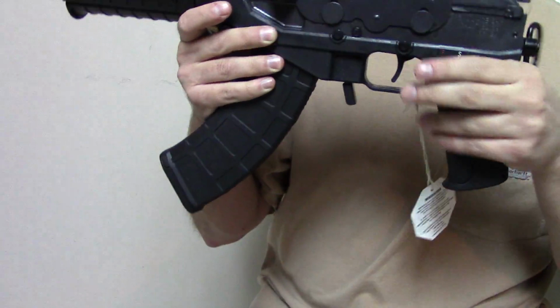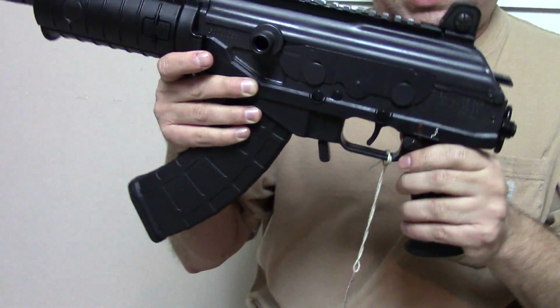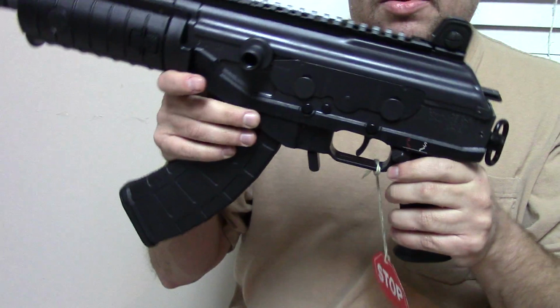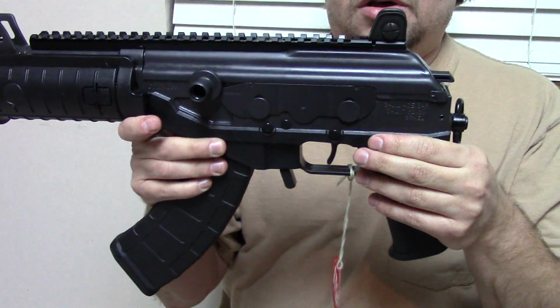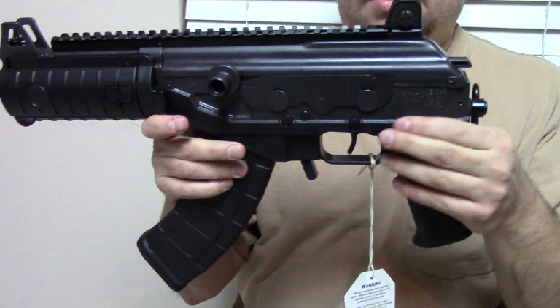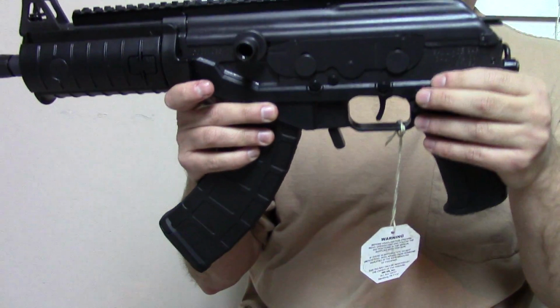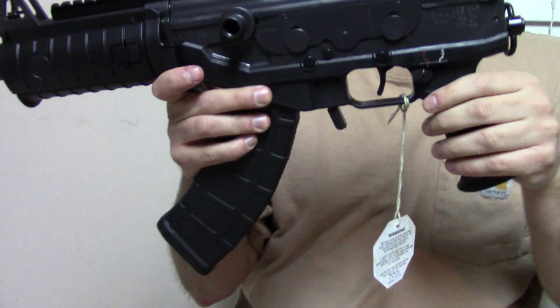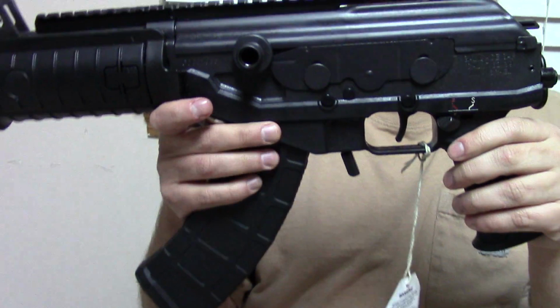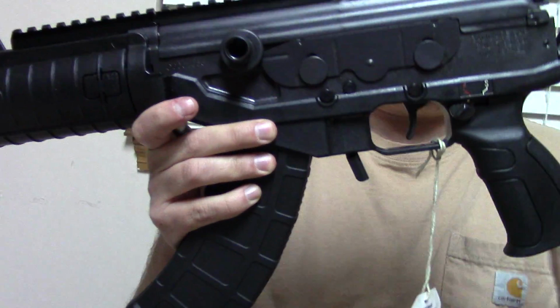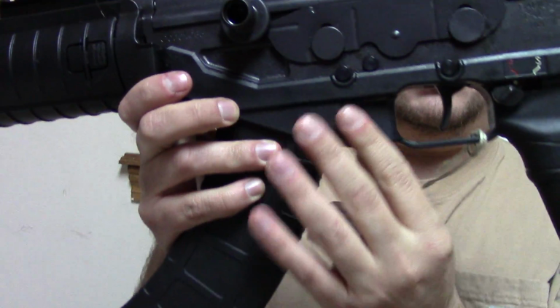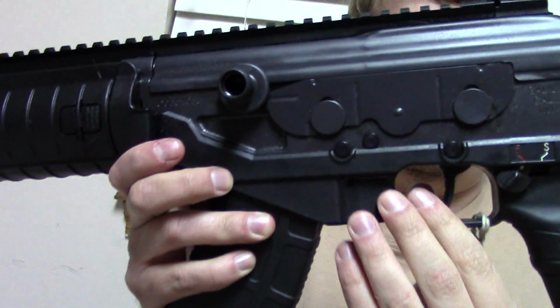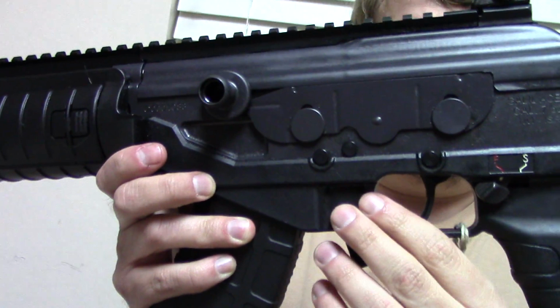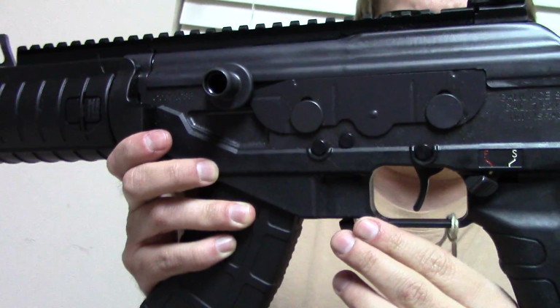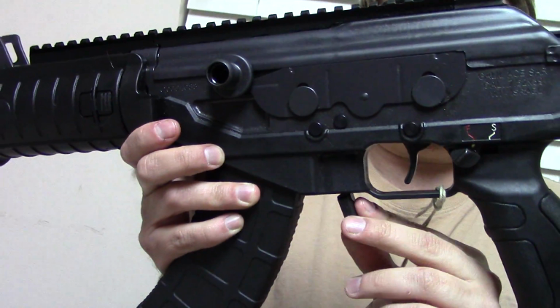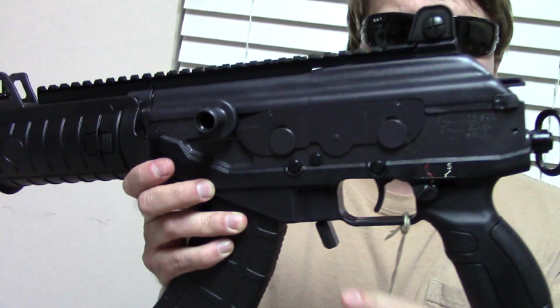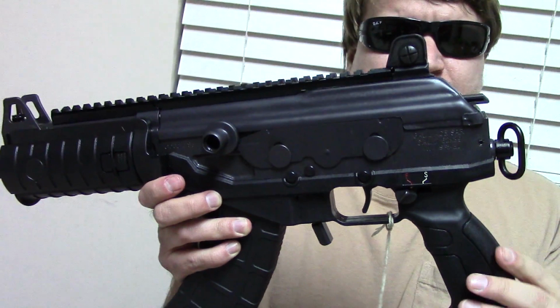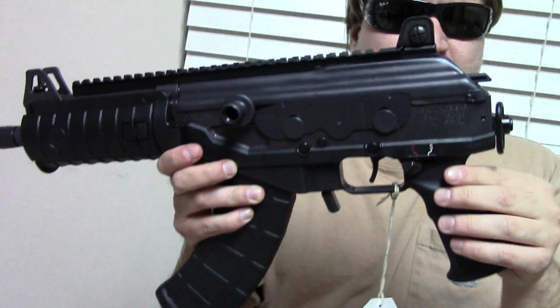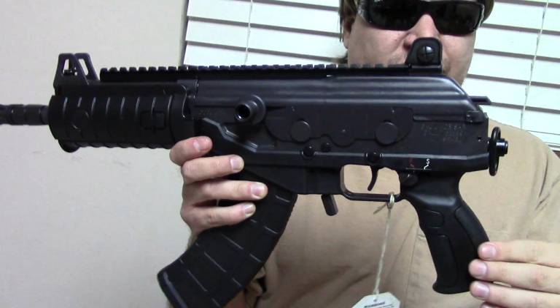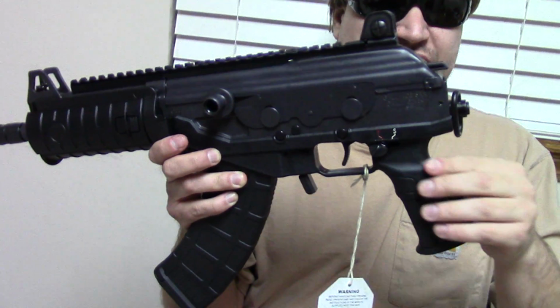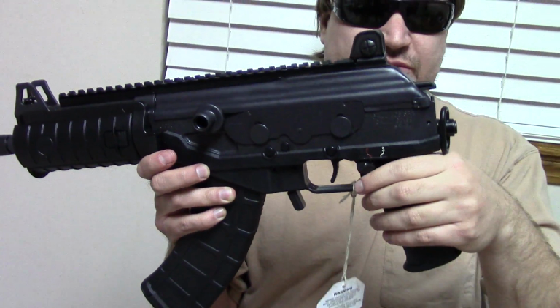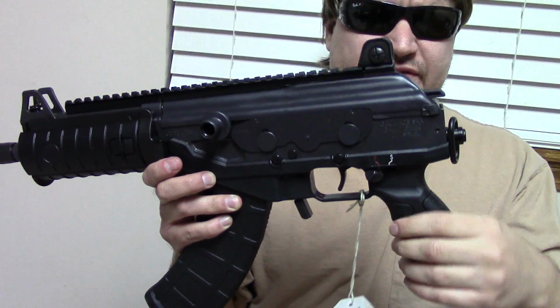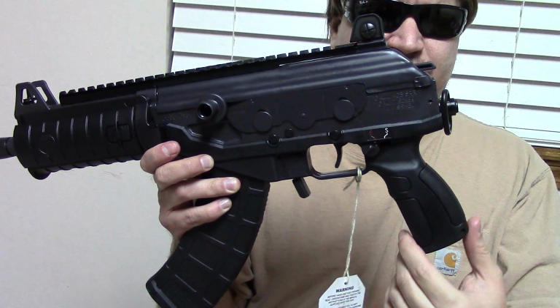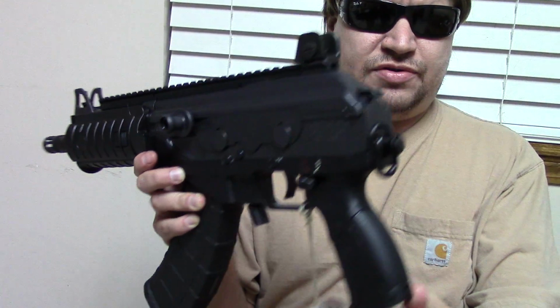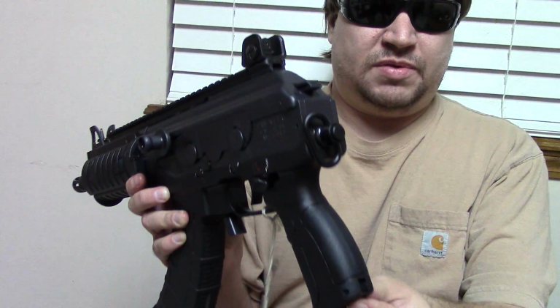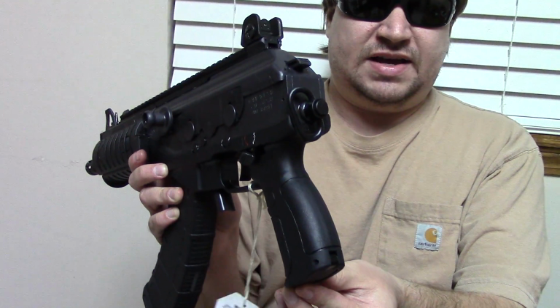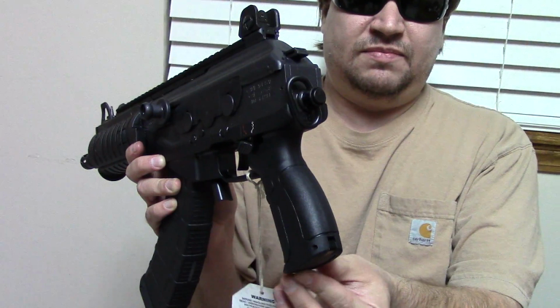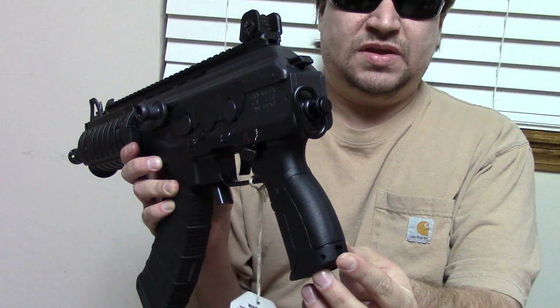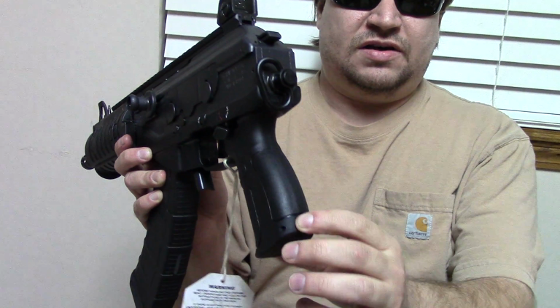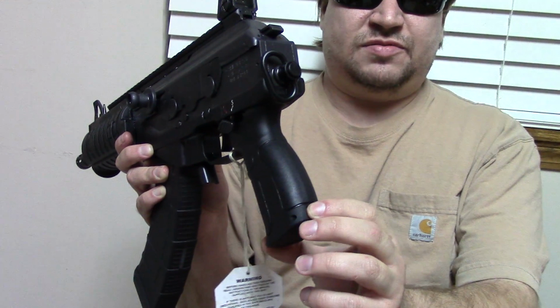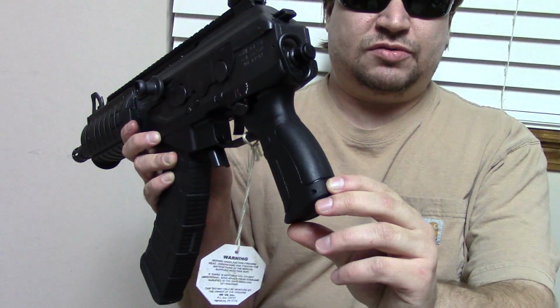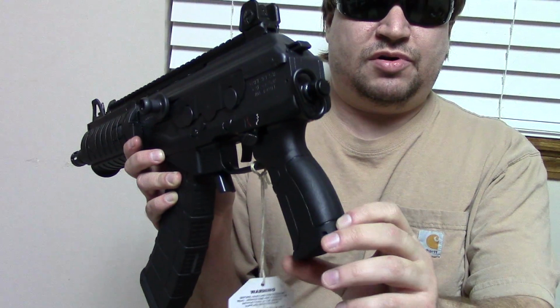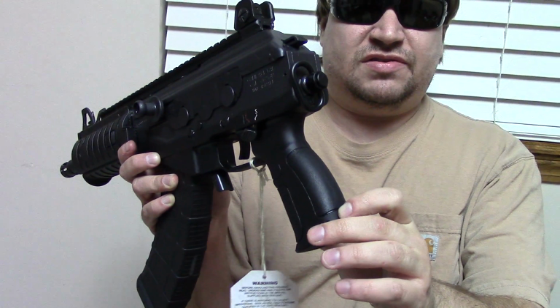The mag well and lower housing are made of polymer, but as you can see it's not much of the gun — it does save a little bit of weight. The pistol grip is actually surprisingly comfortable and ergonomic; I like it. It also has a small storage compartment inside.